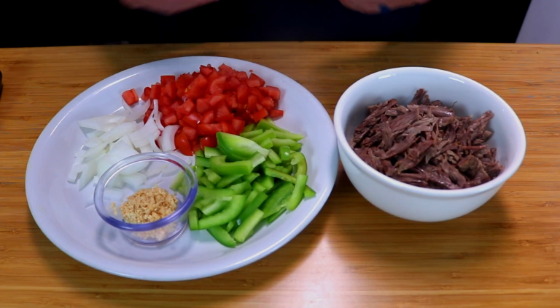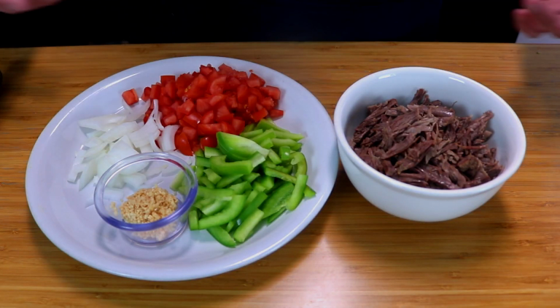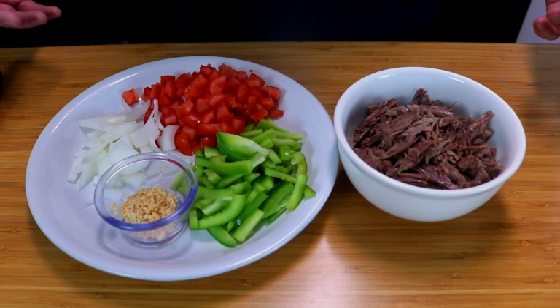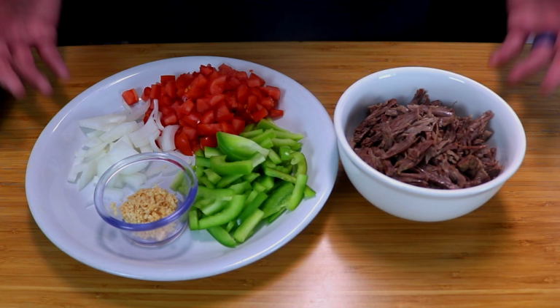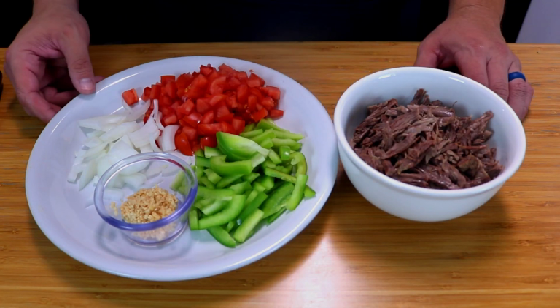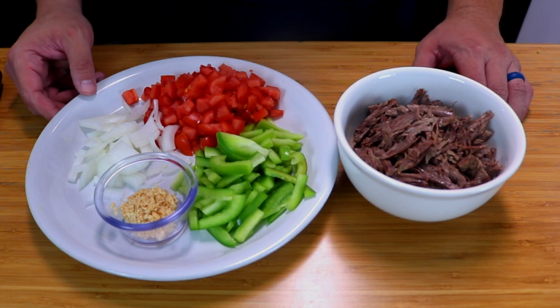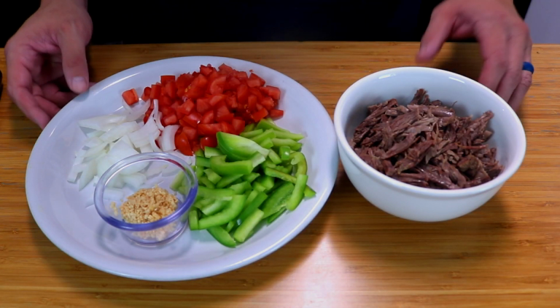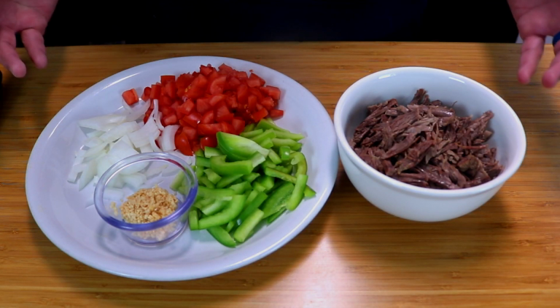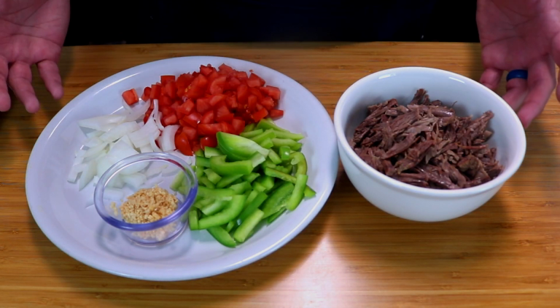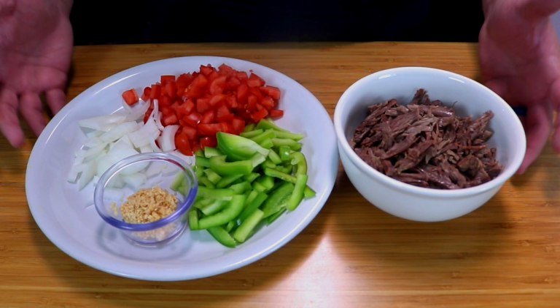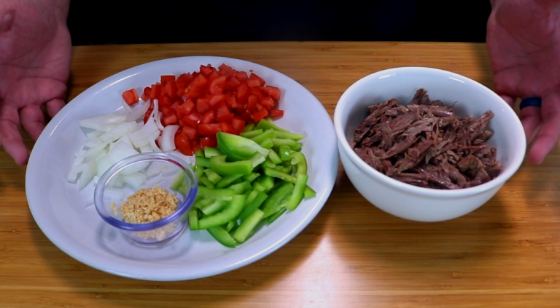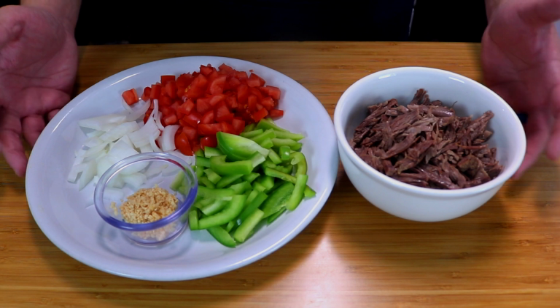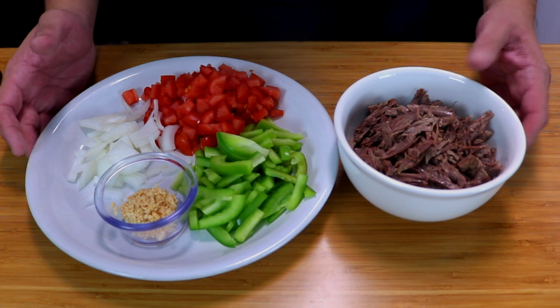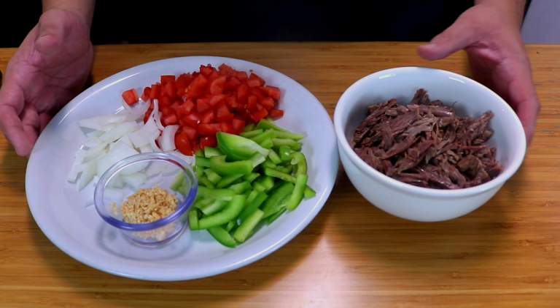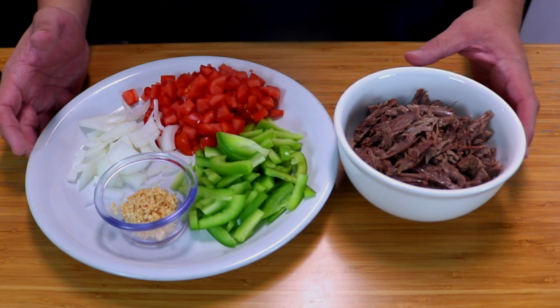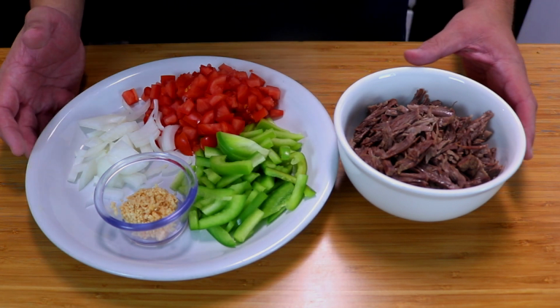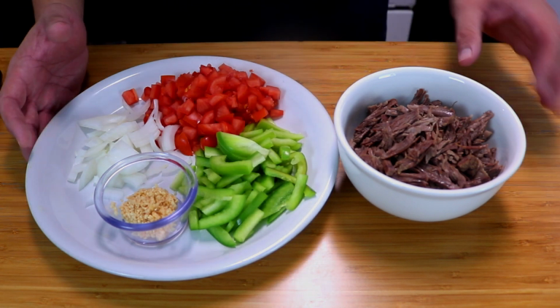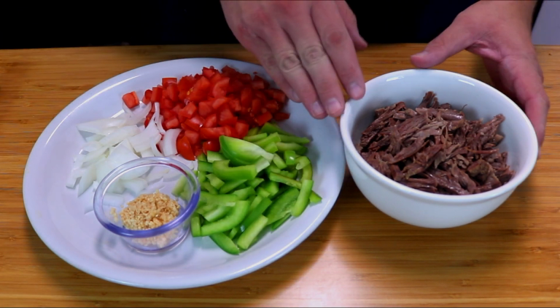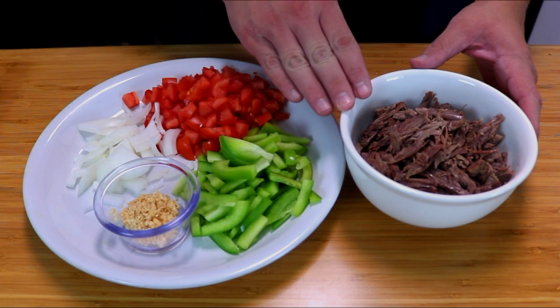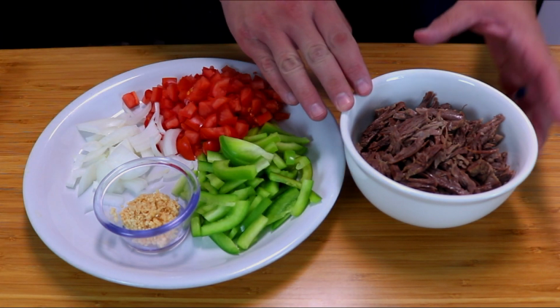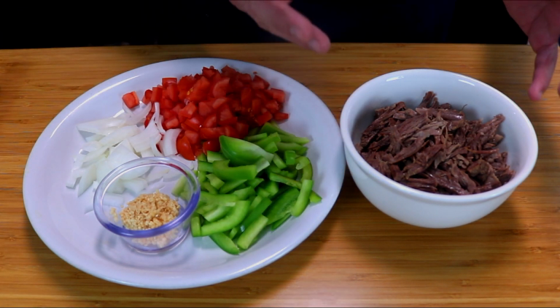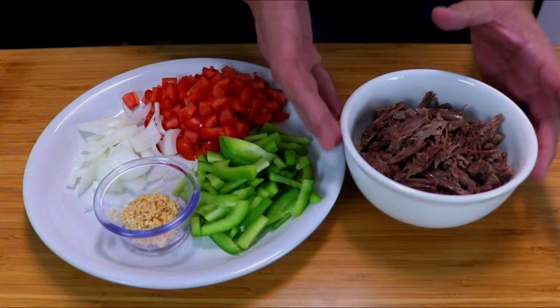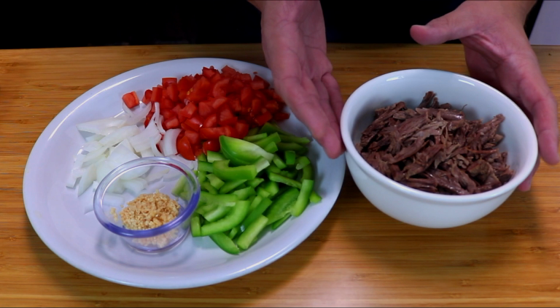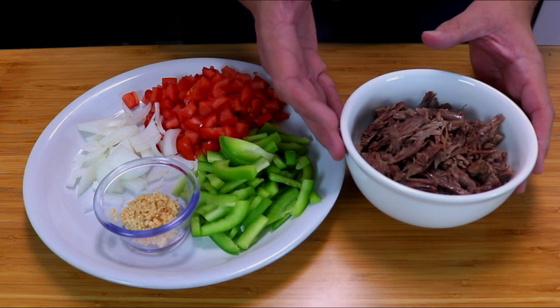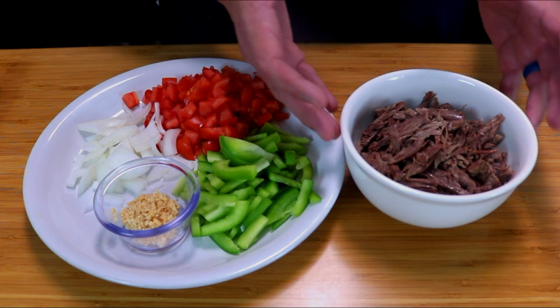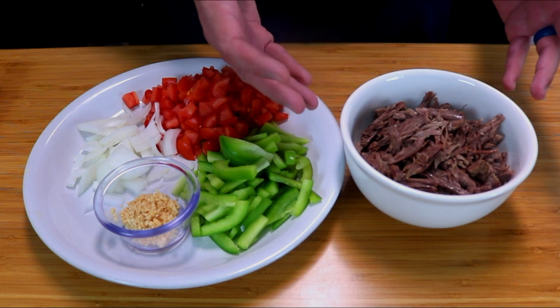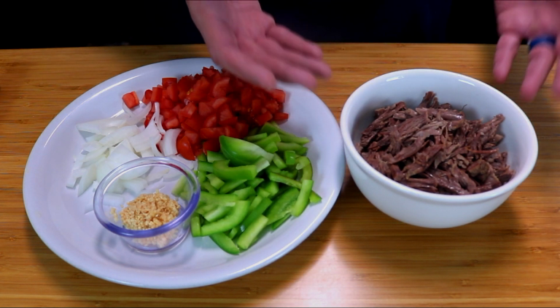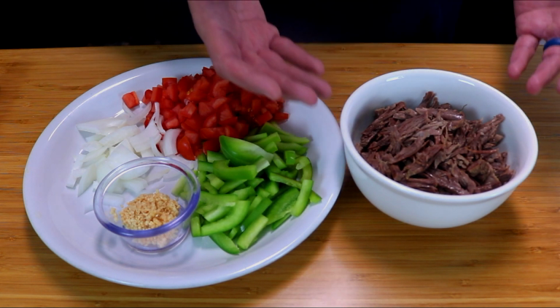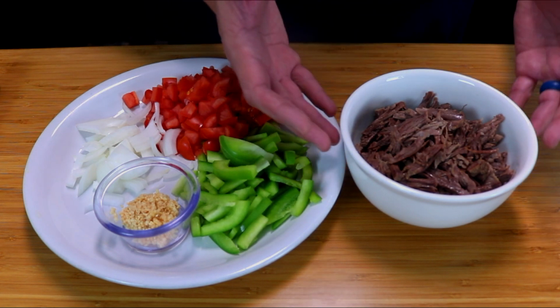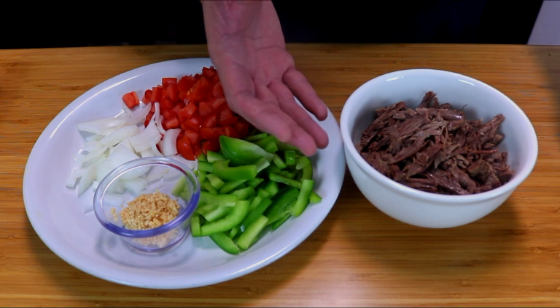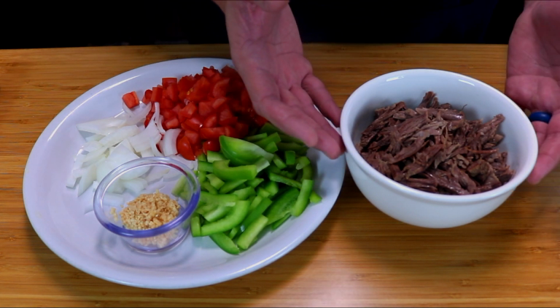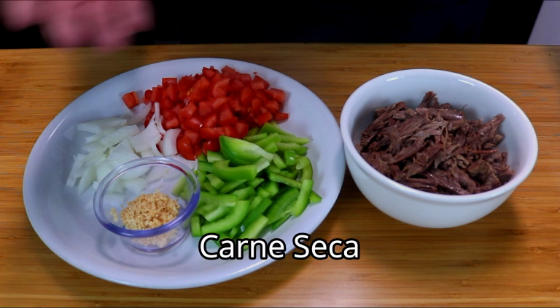Welcome back everybody. In today's episode of Cooking with Kirby, we're going to be making my favorite breakfast burrito — machaca con huevos. I'm using shredded beef, but traditionally machaca is actually dried beef, carne seca.